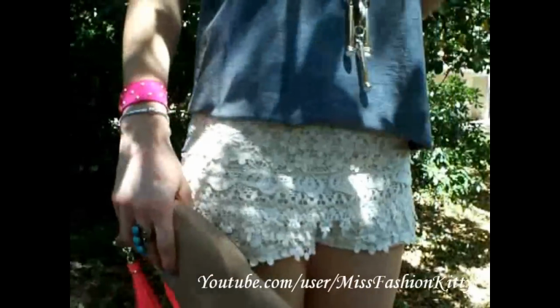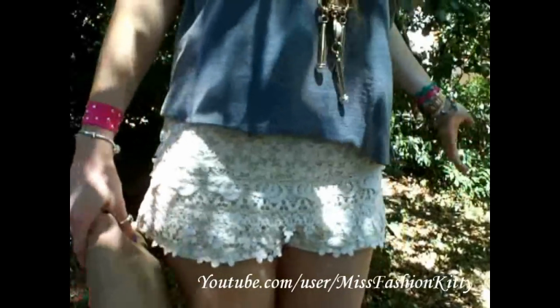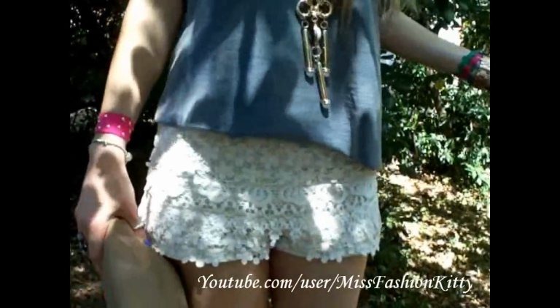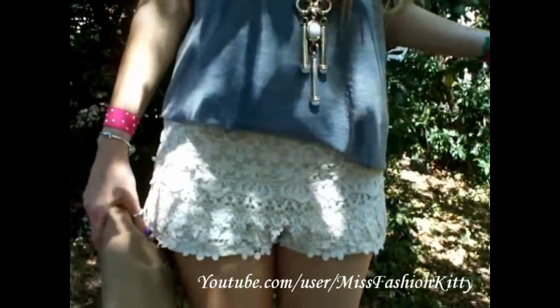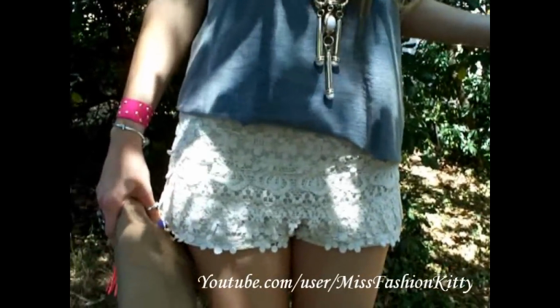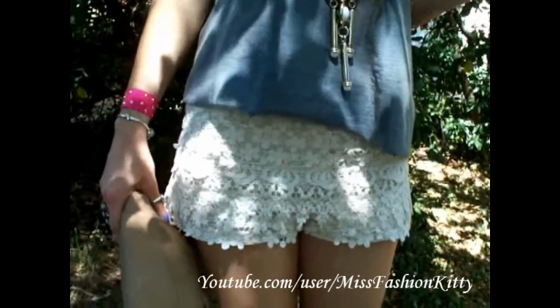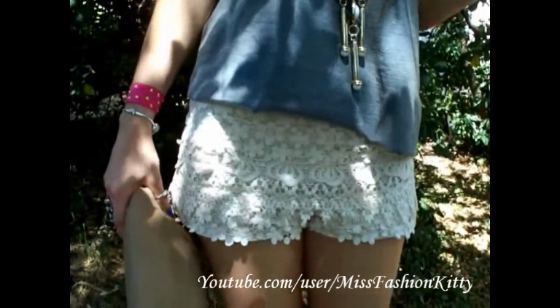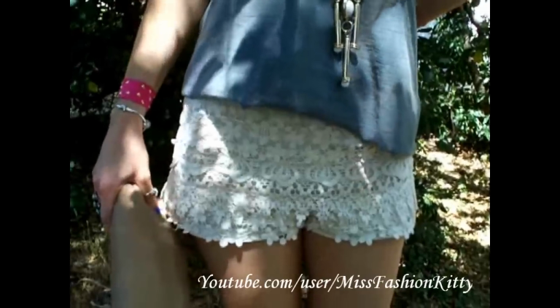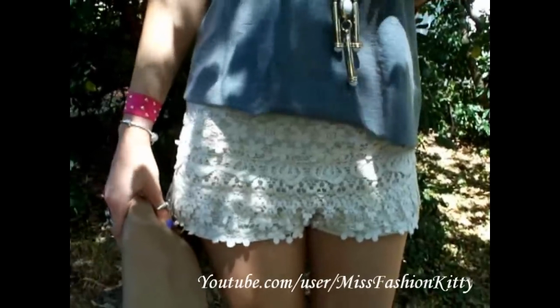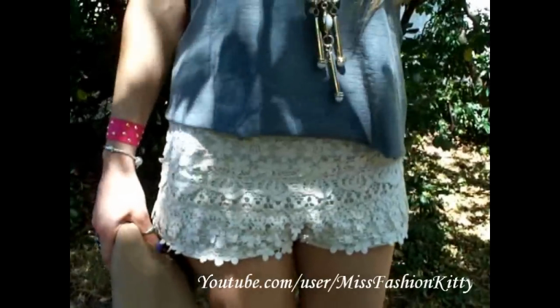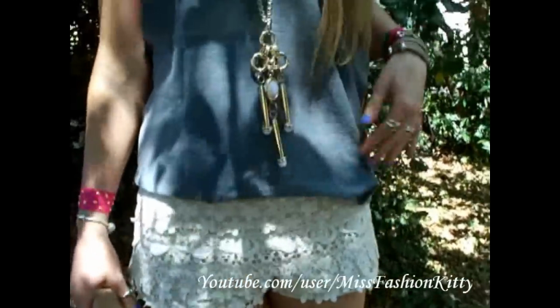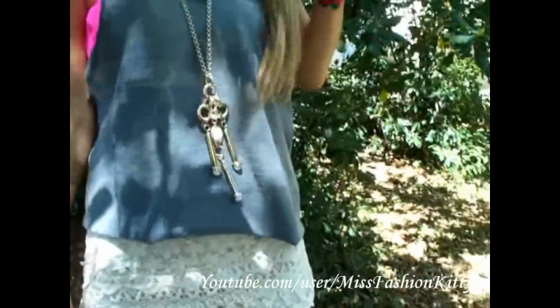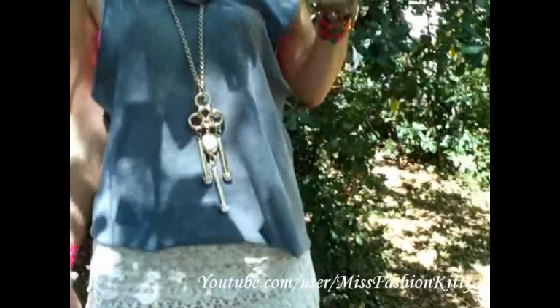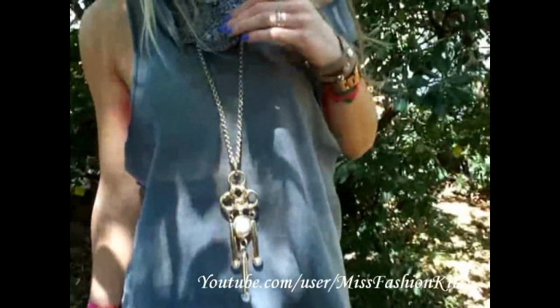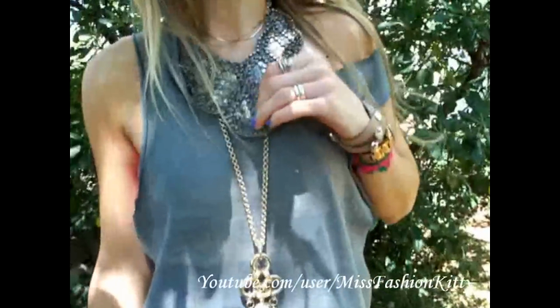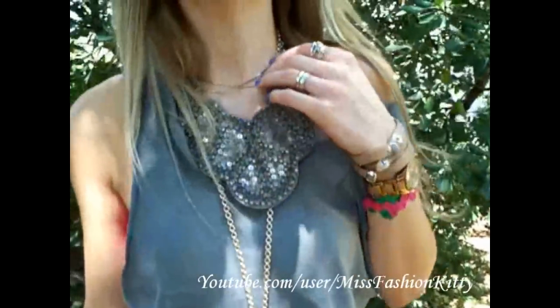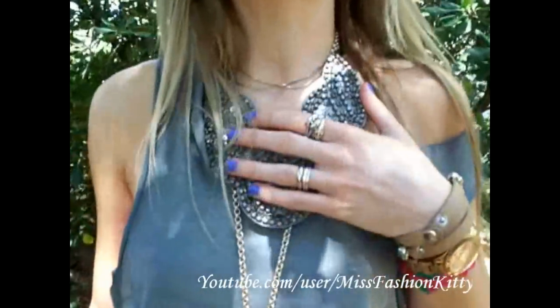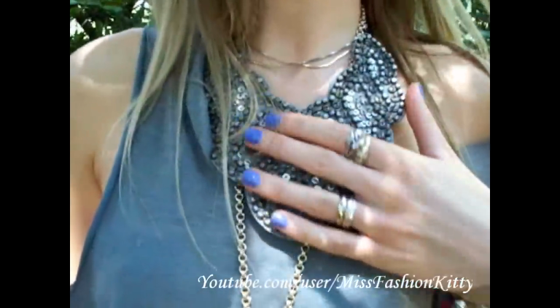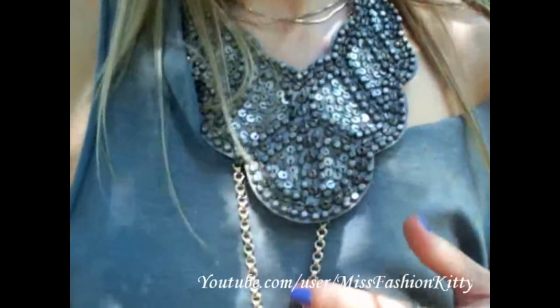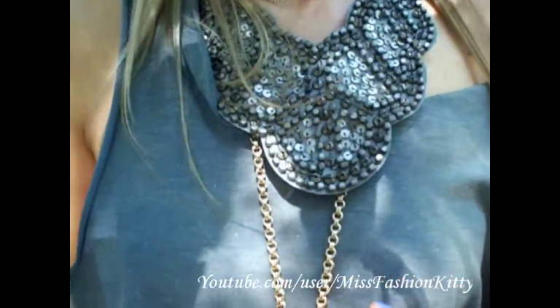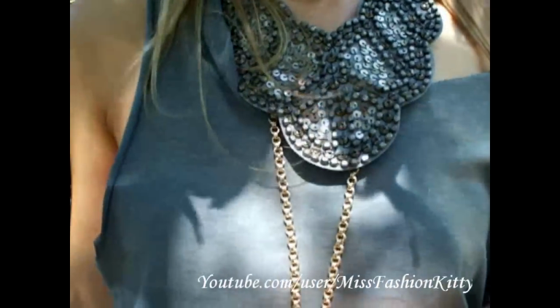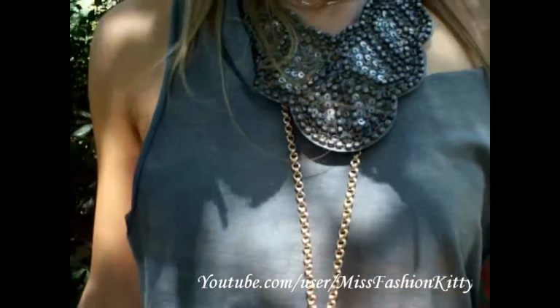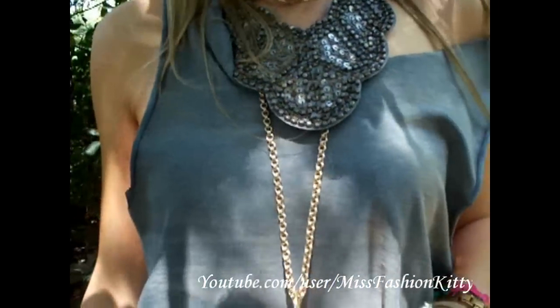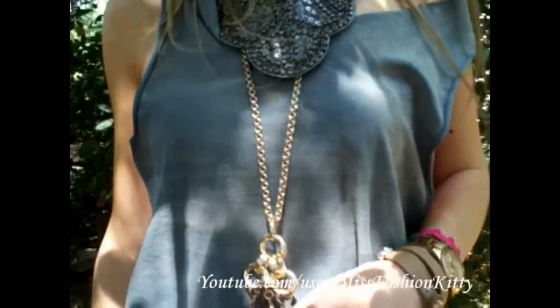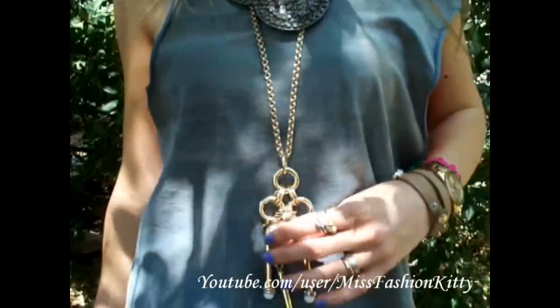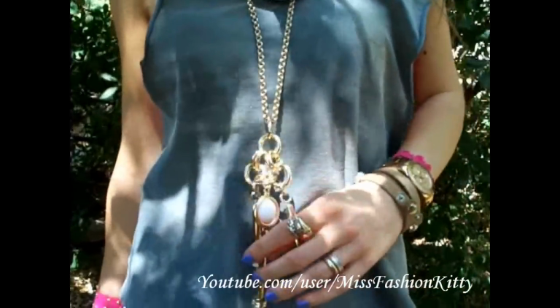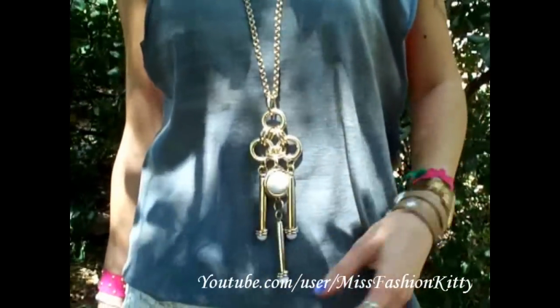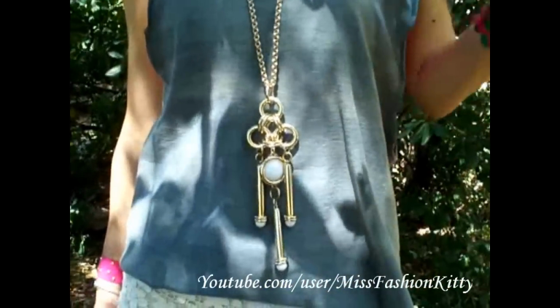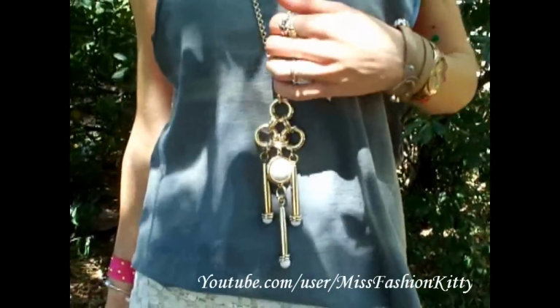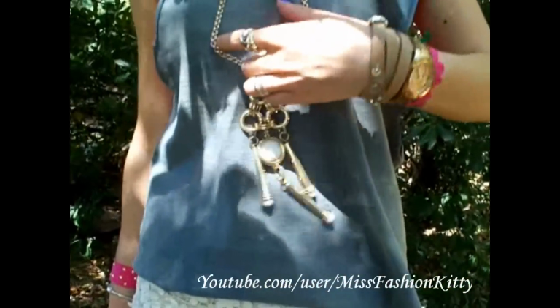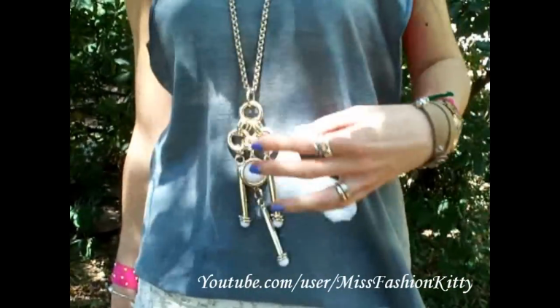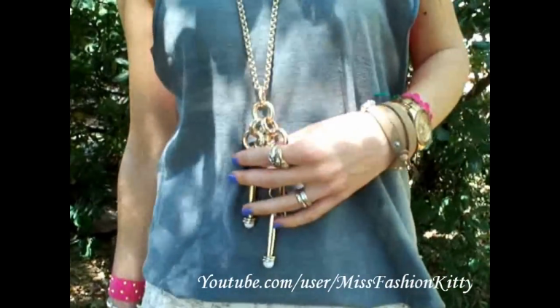Other than that, I'm wearing lots of accessories. I accessorized this top with a necklace from Promod and with this long gold chain necklace from H&M.